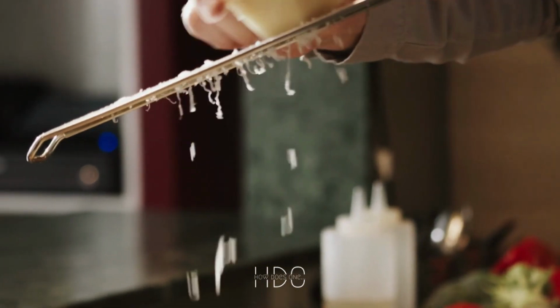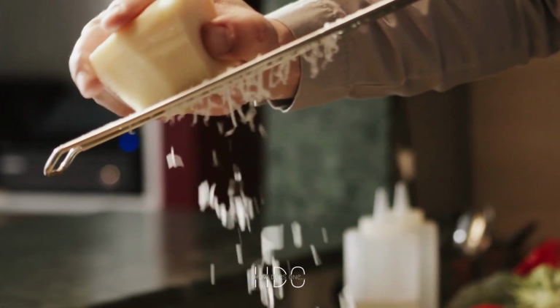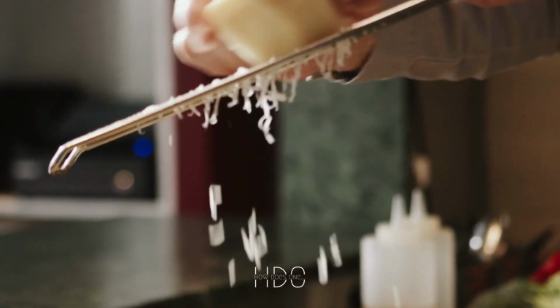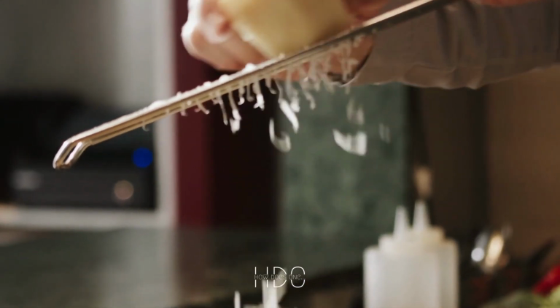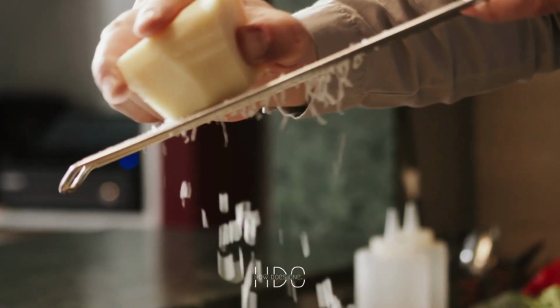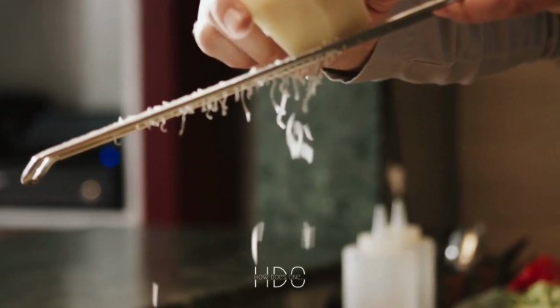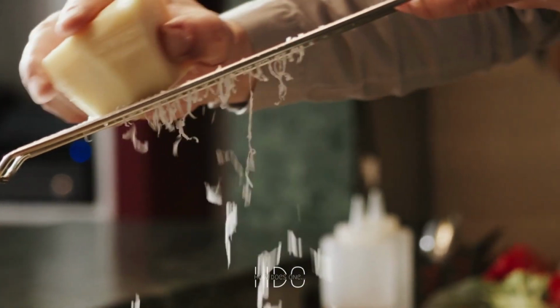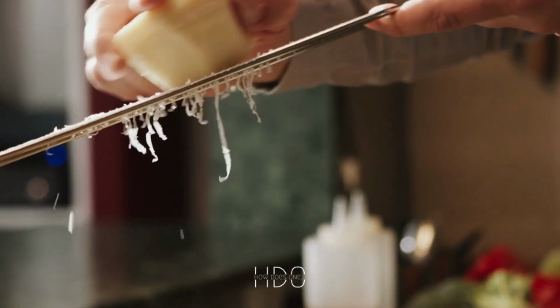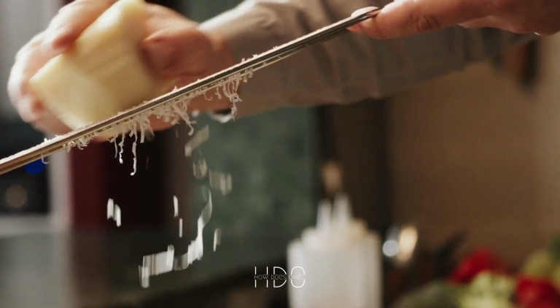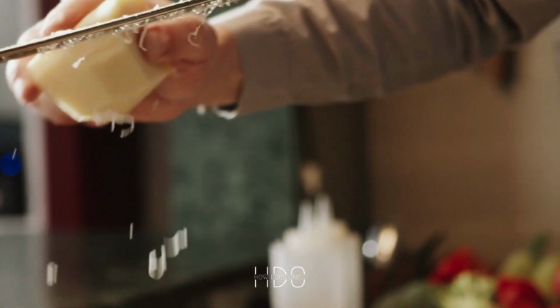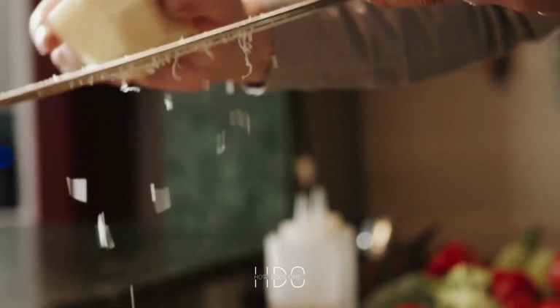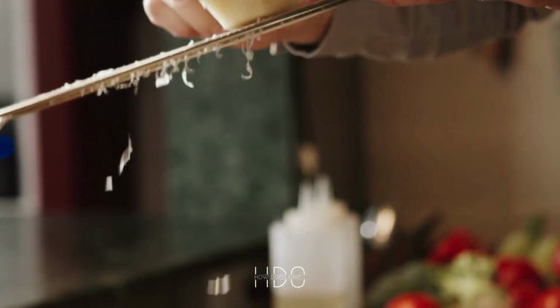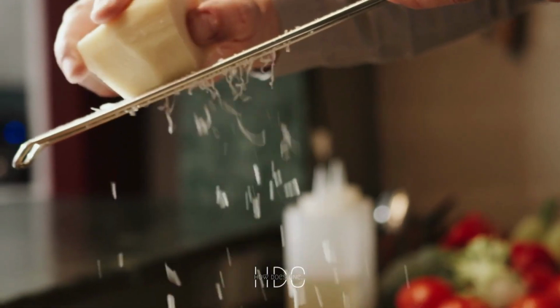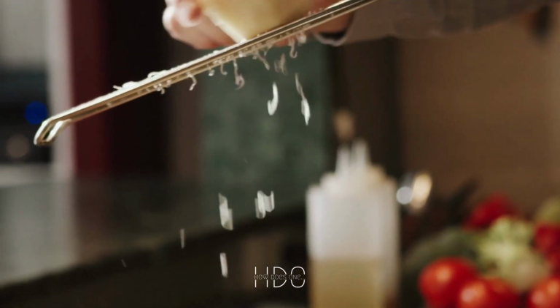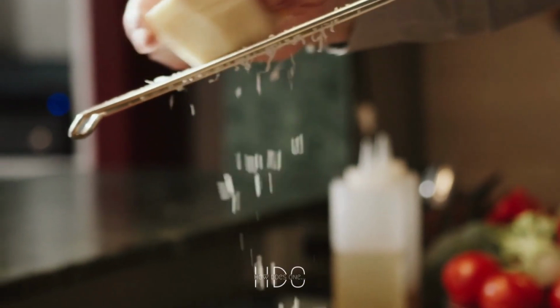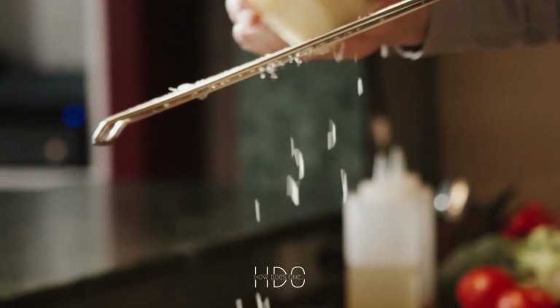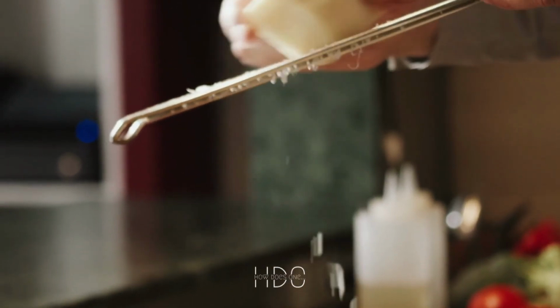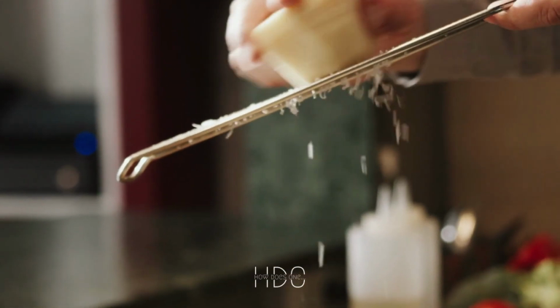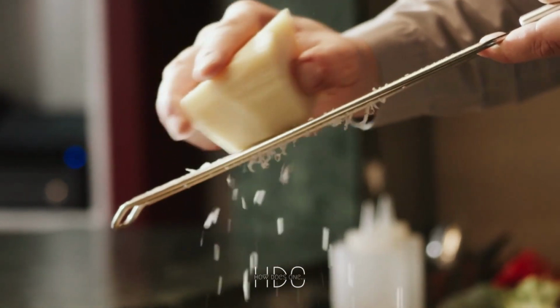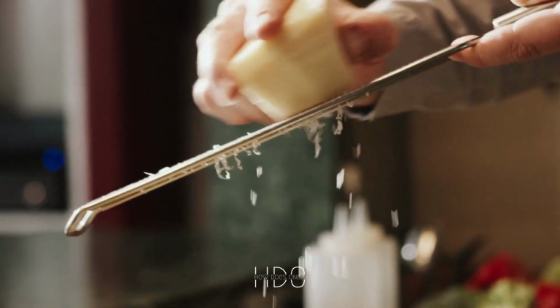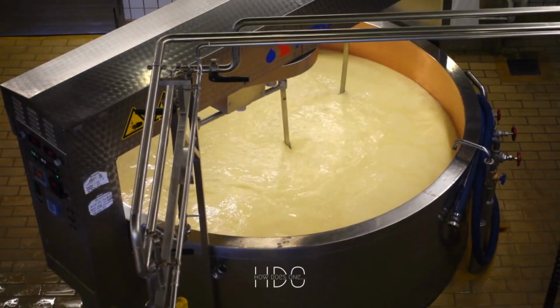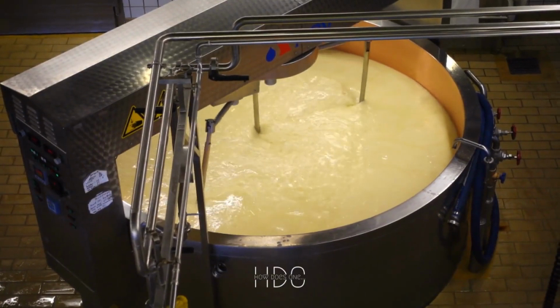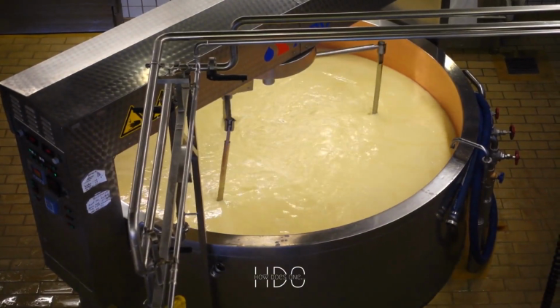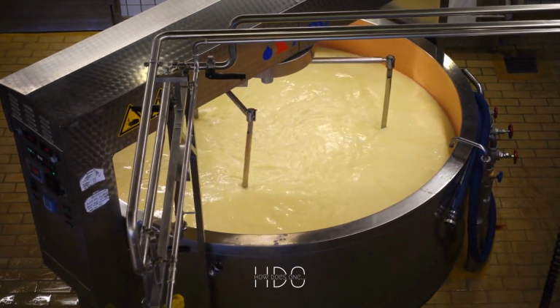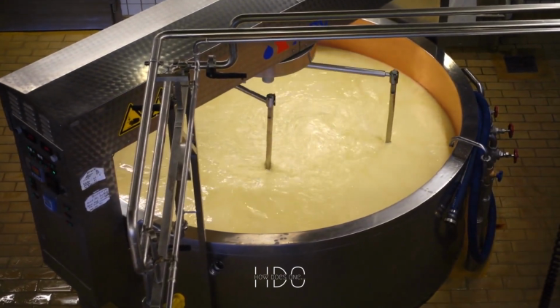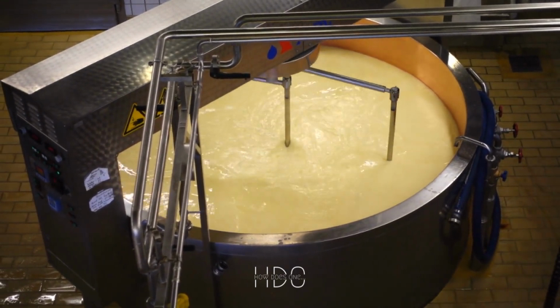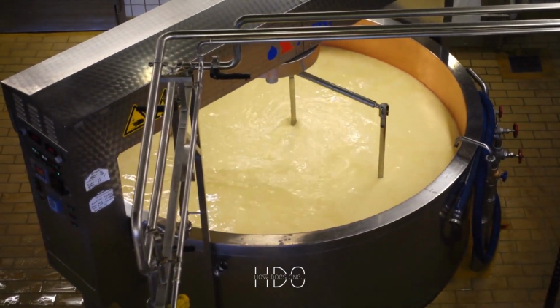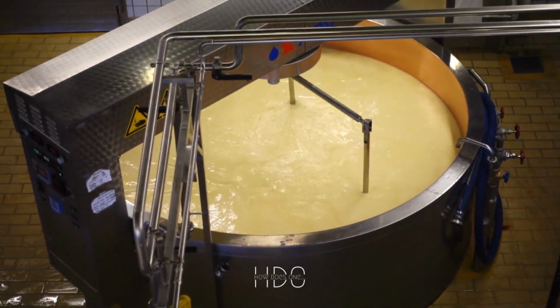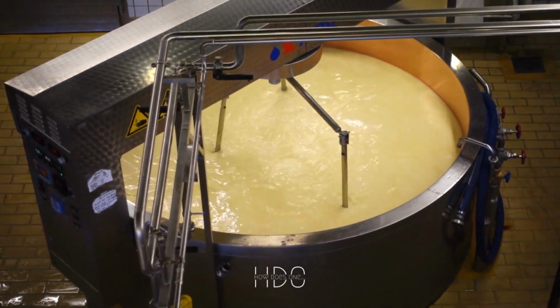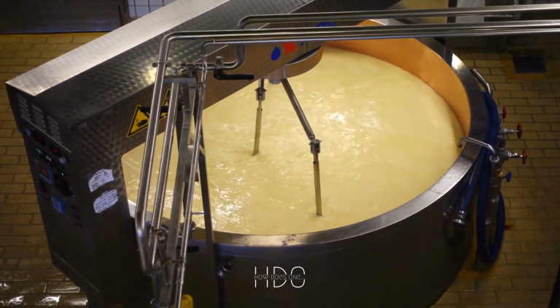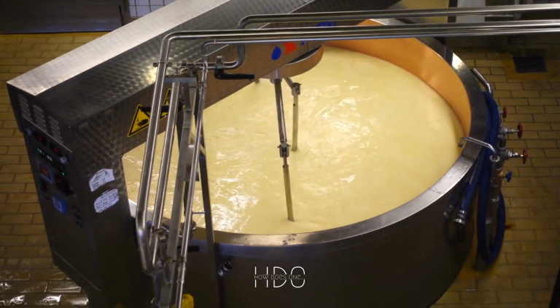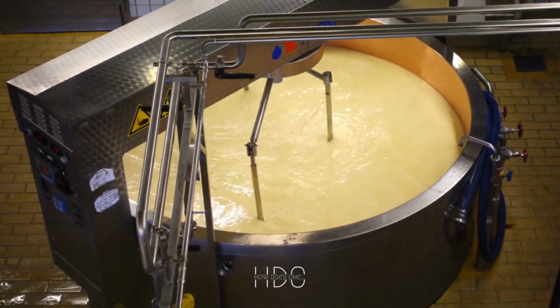Finally, to make your risotto even creamier, you can add some mascarpone cheese. This is an Italian cheese that is known for its creamy texture. It can be added at the end of the cooking process to add richness and creaminess.